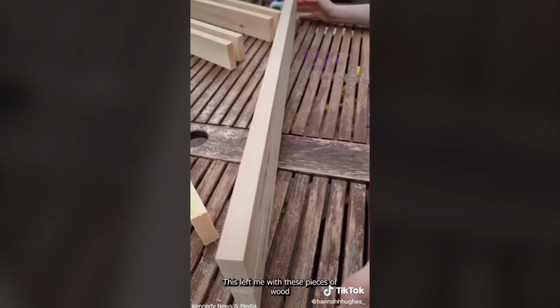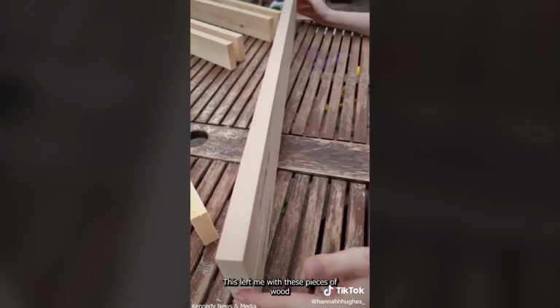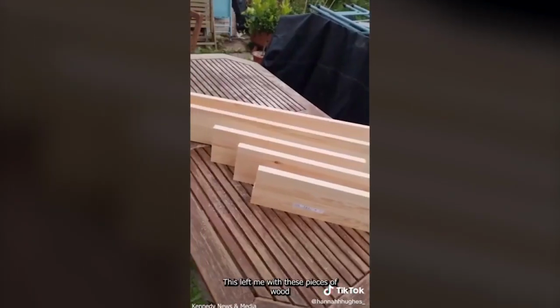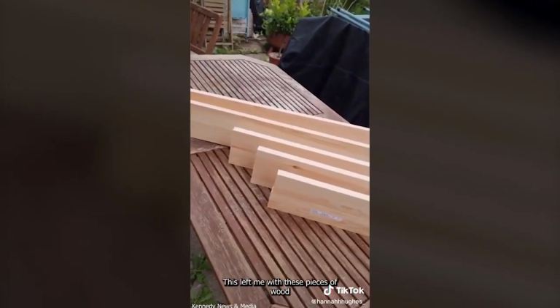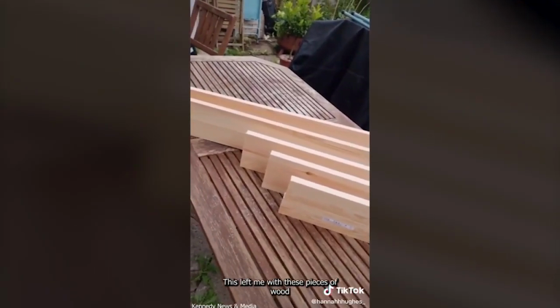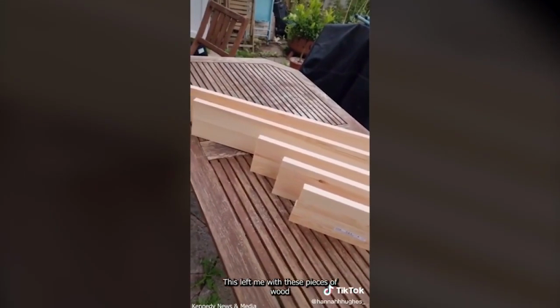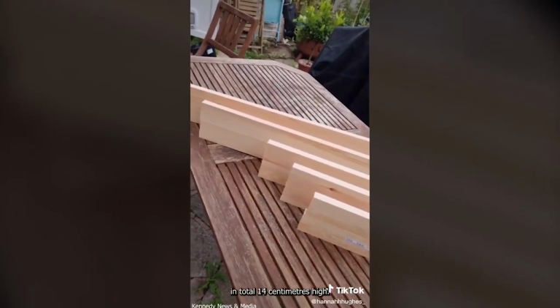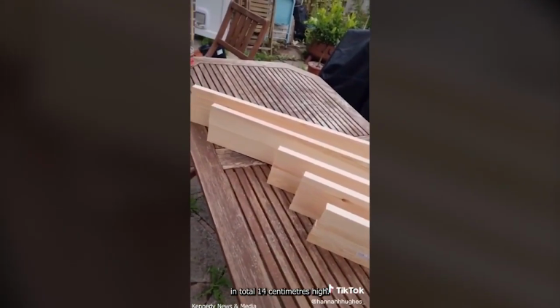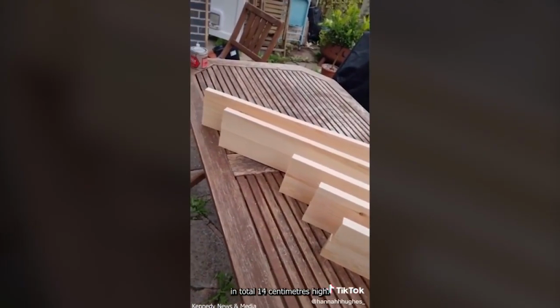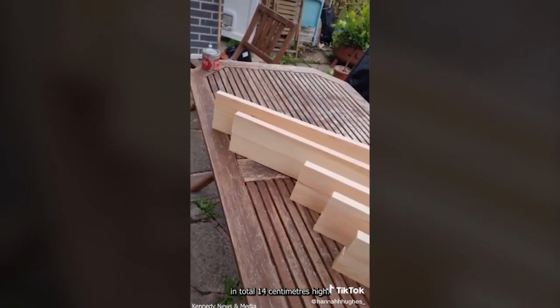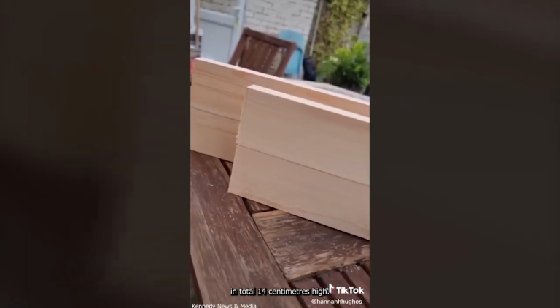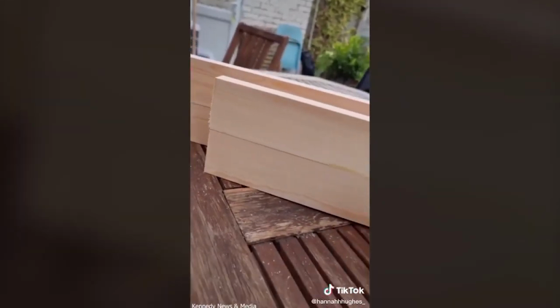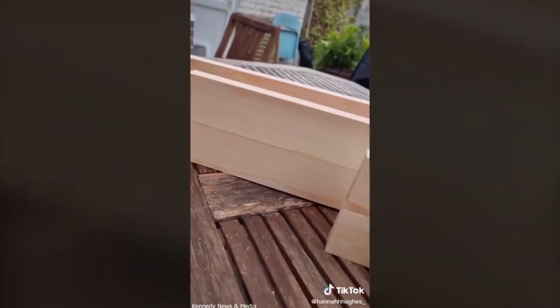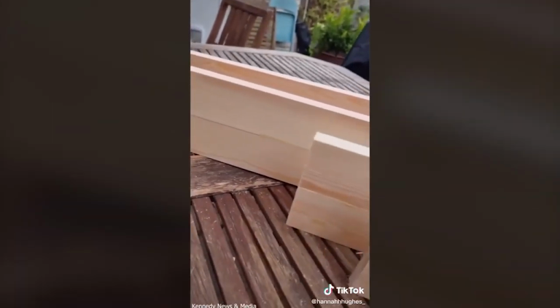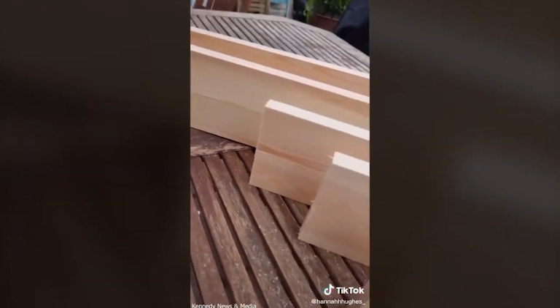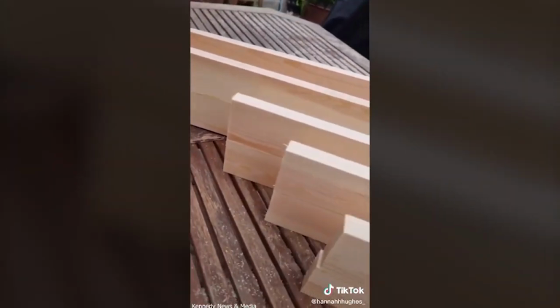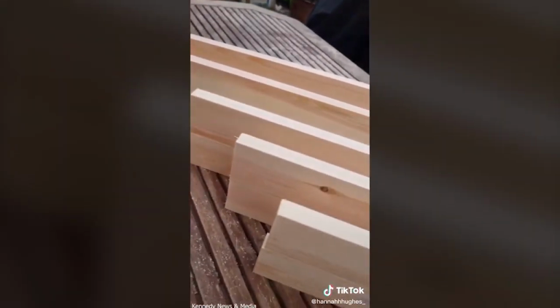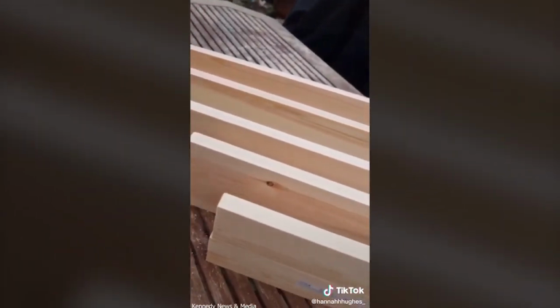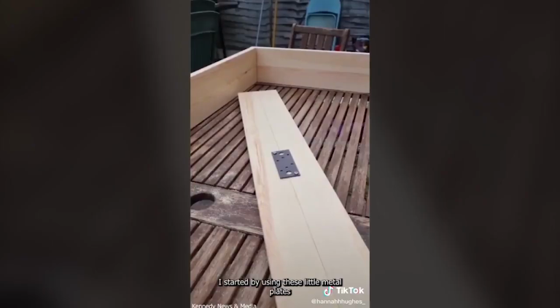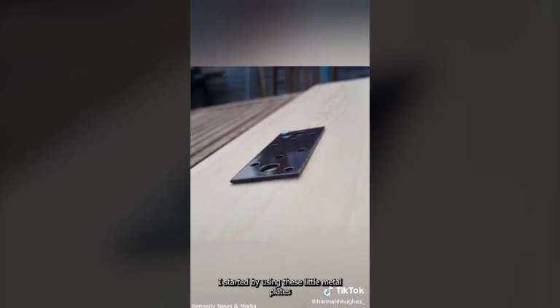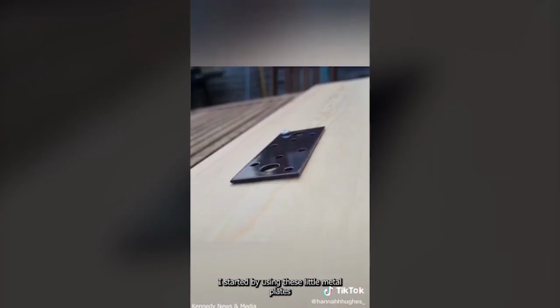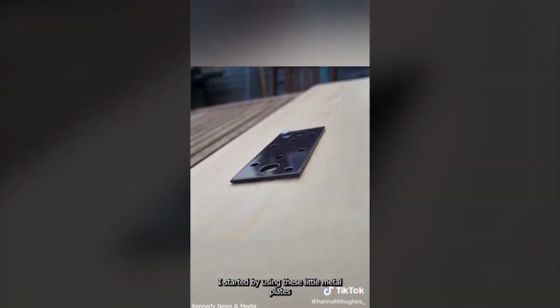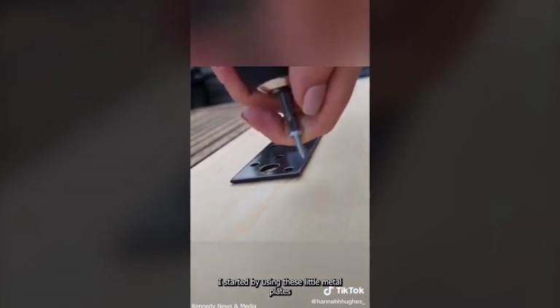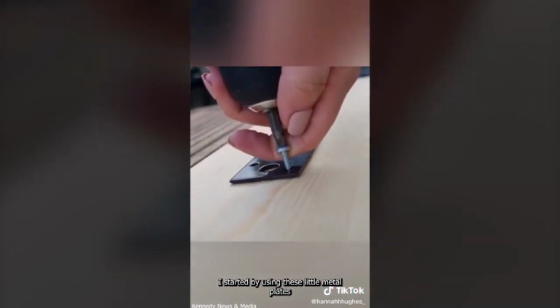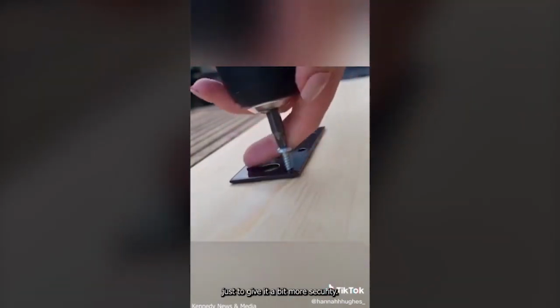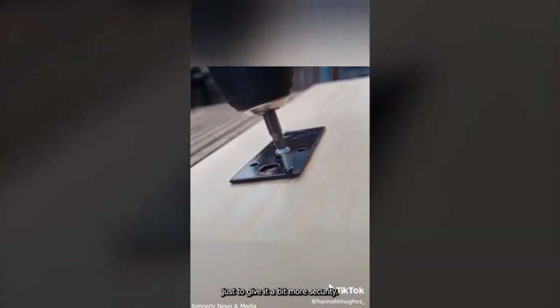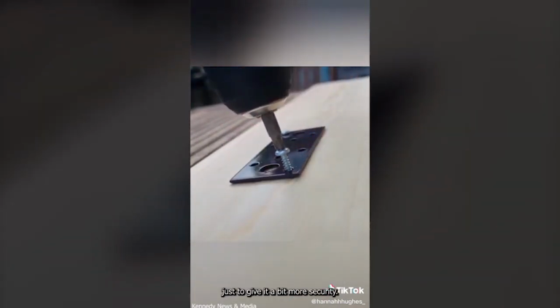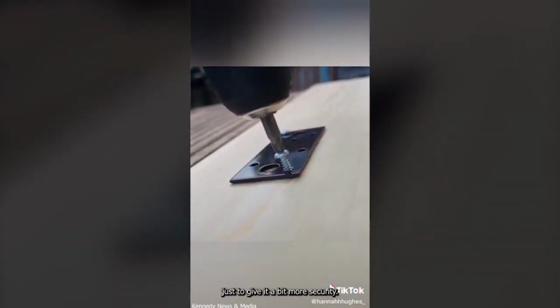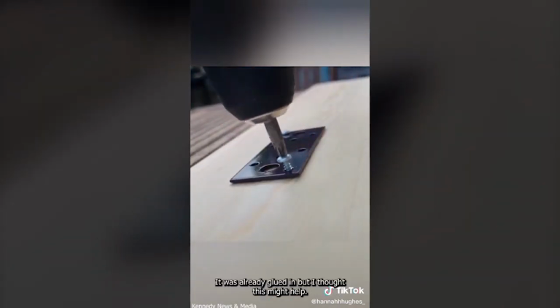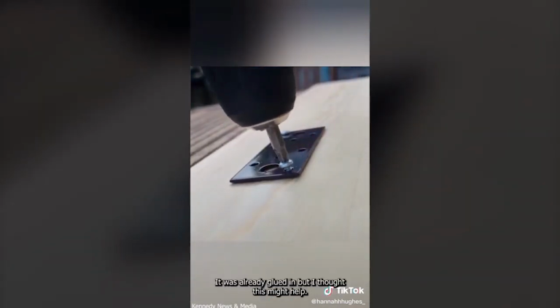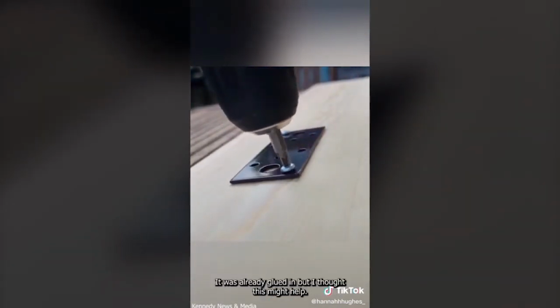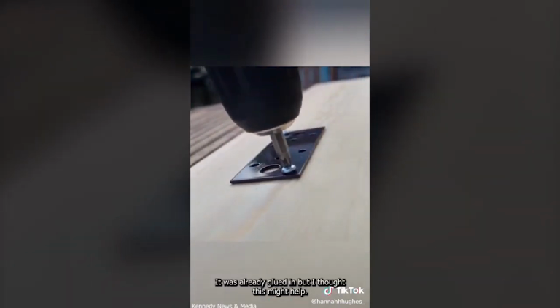This left me with these pieces of wood. In total it's 14 centimetres high. I started by using these little metal plates just to give it a bit more security — it was already glued but I thought this might help.